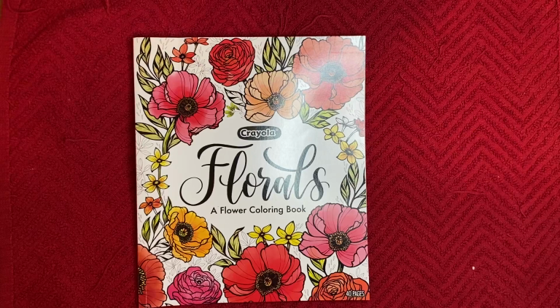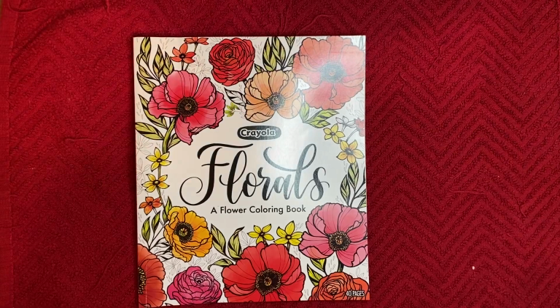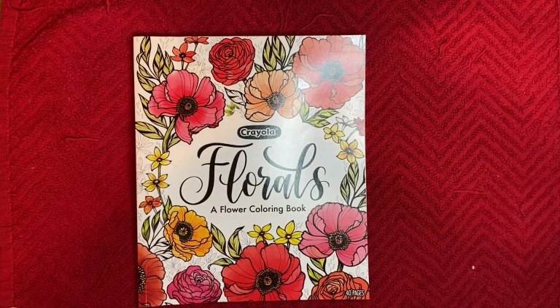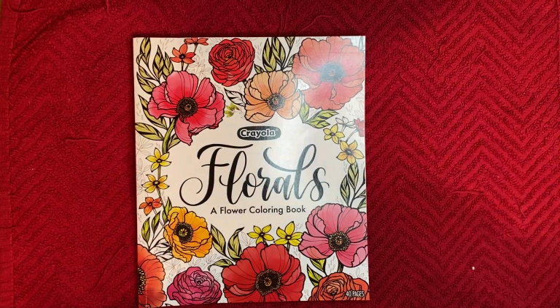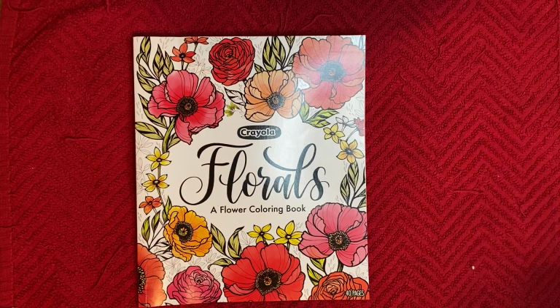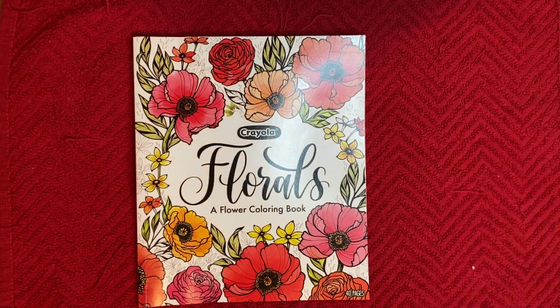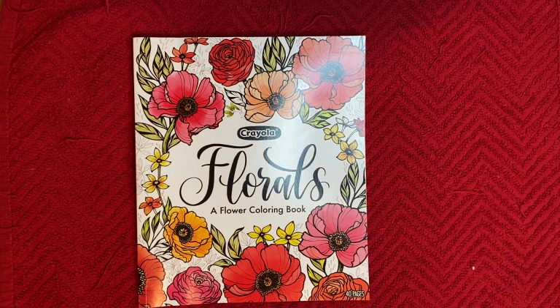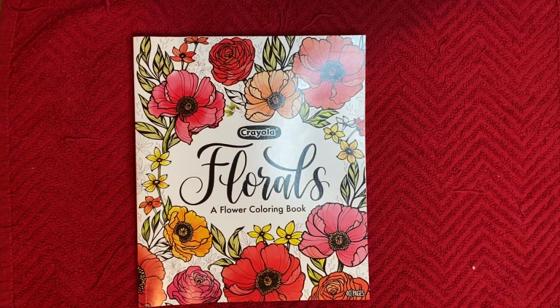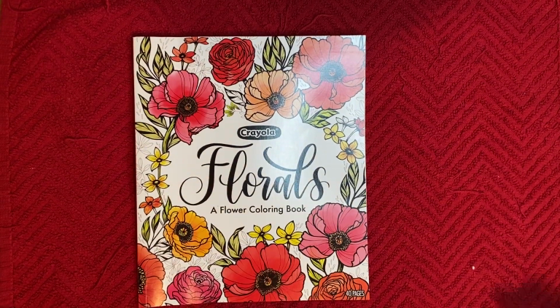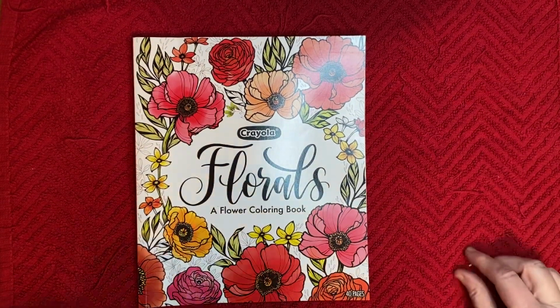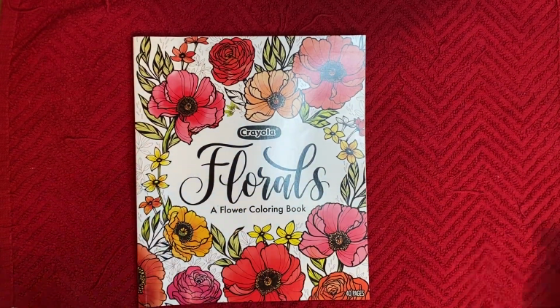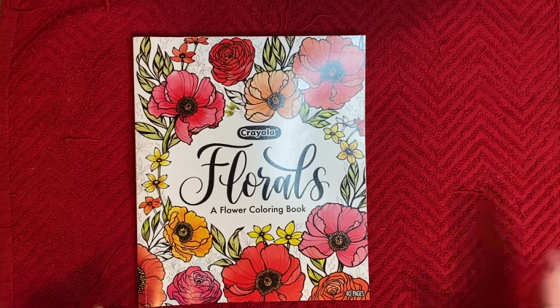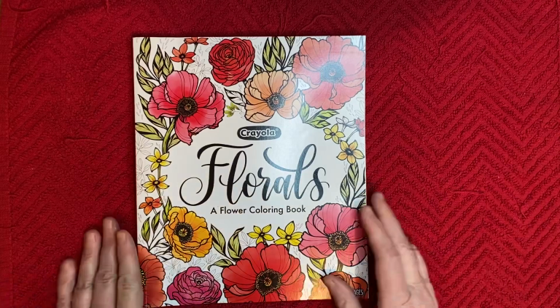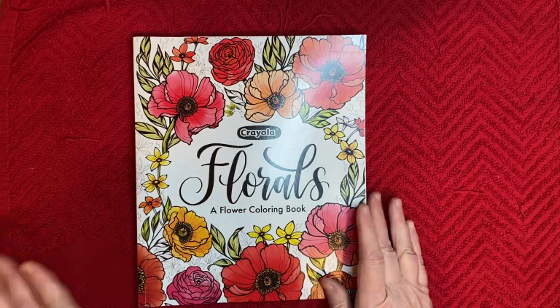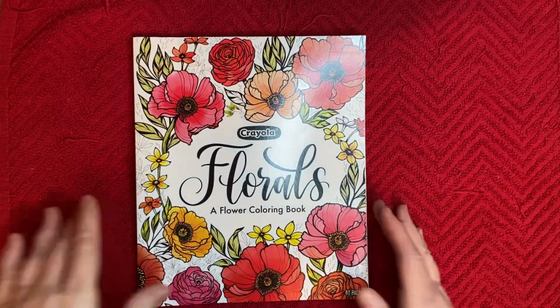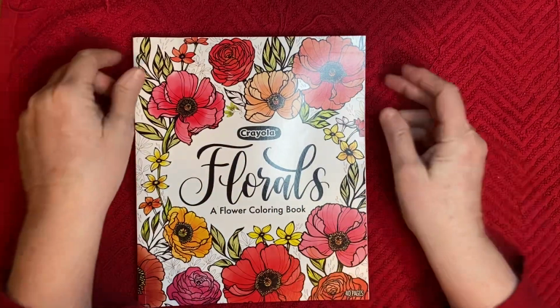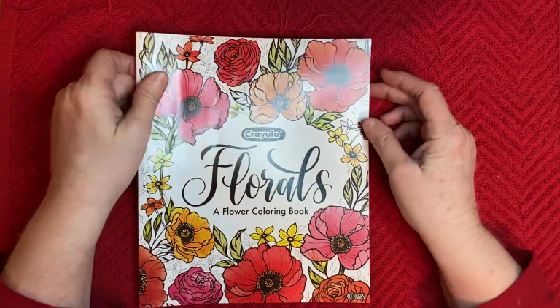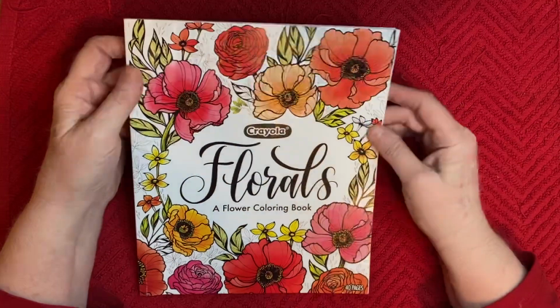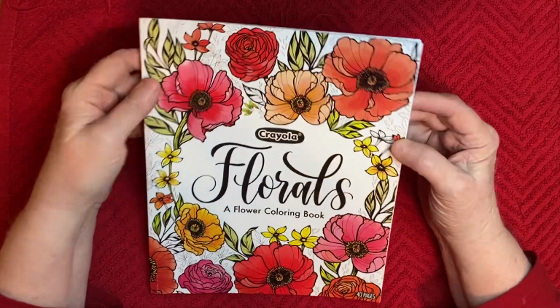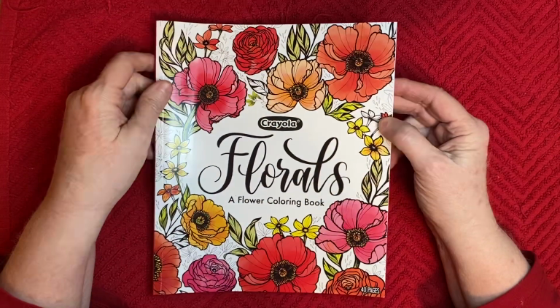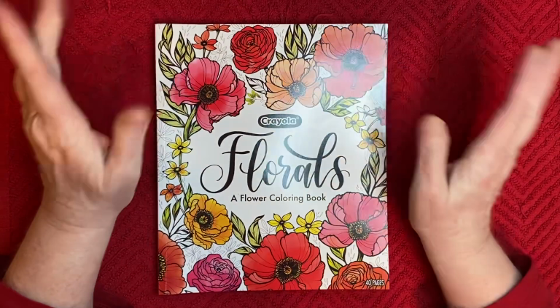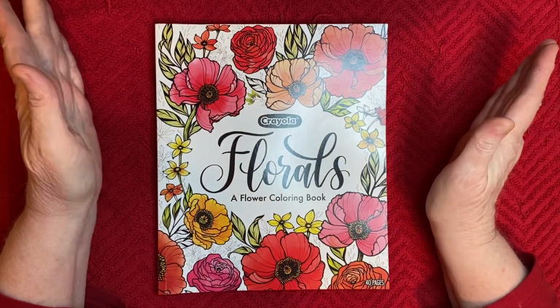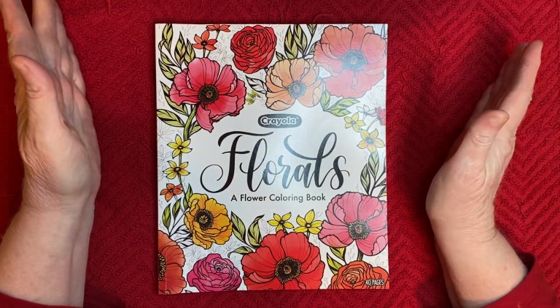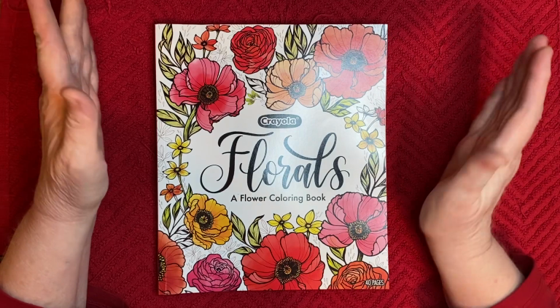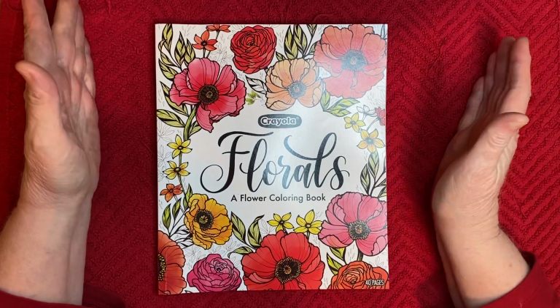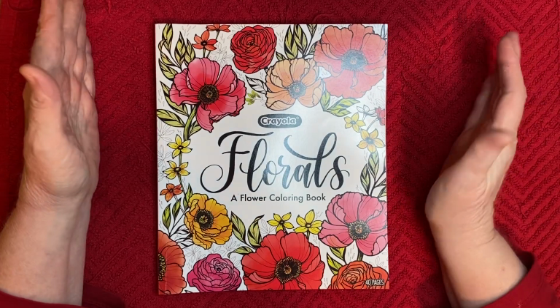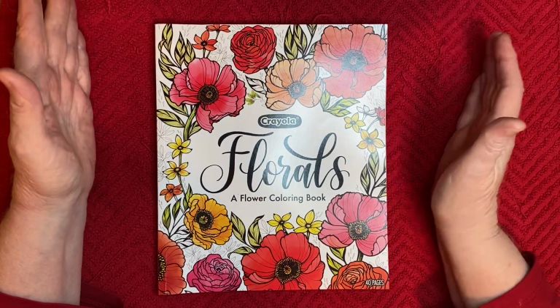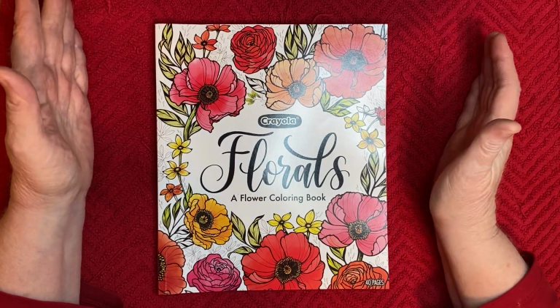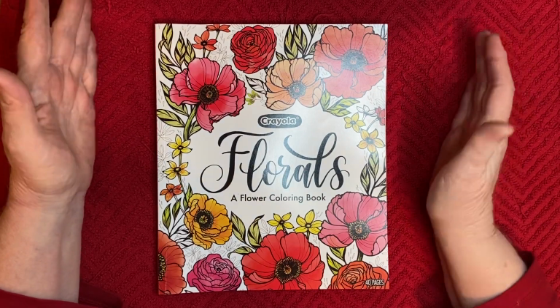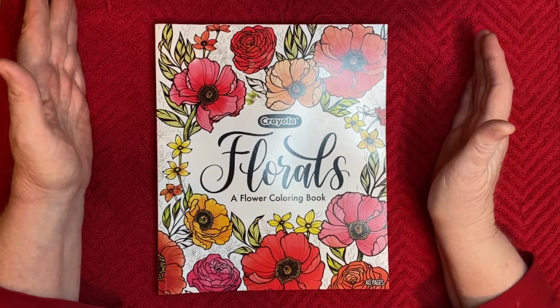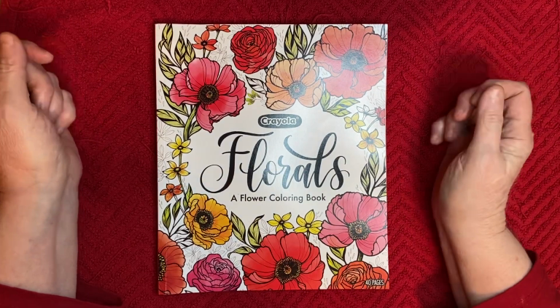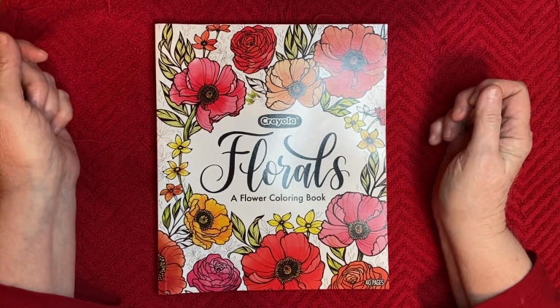Hi y'all, Martha here. I thought I'd just pop in for a few minutes and share my coloring page for this week for Rosemary's hashtag Color With Us You Rock Art.